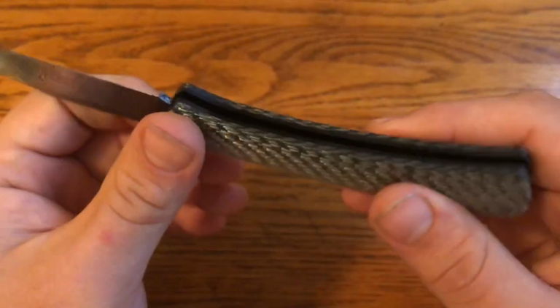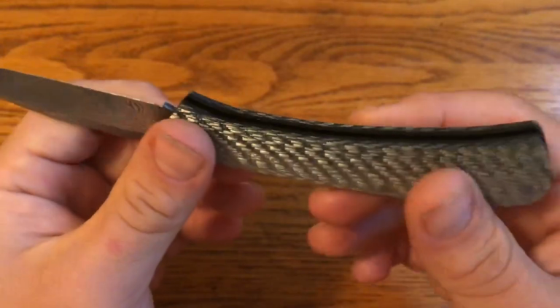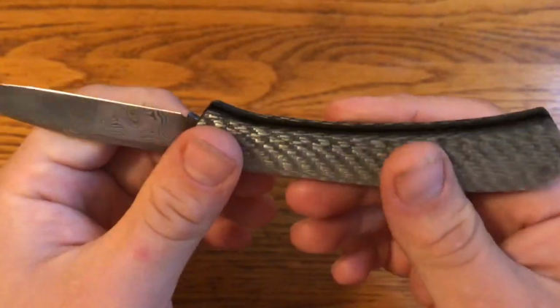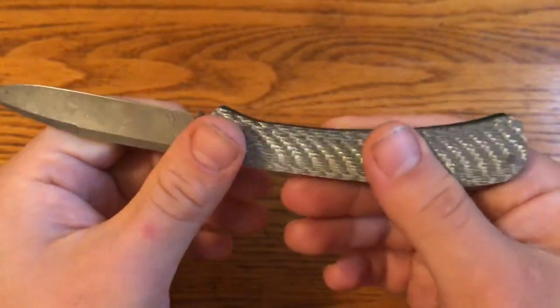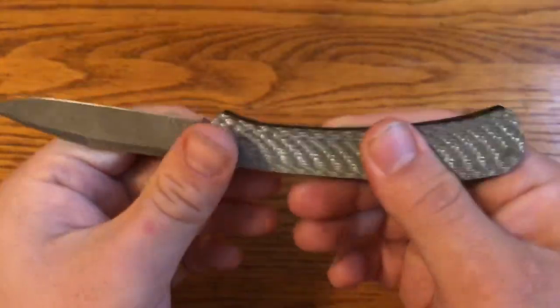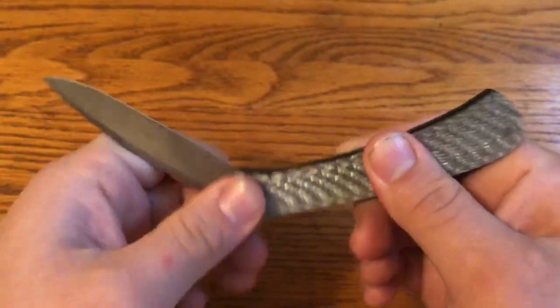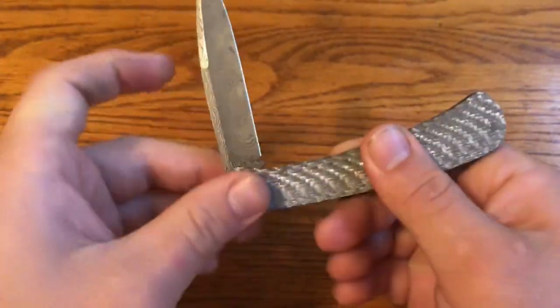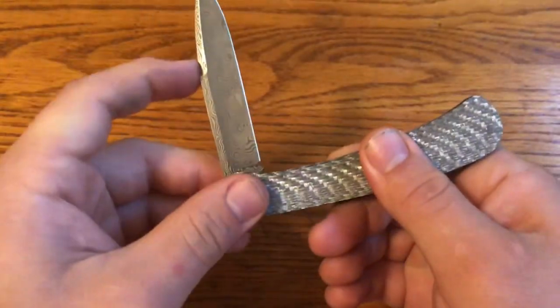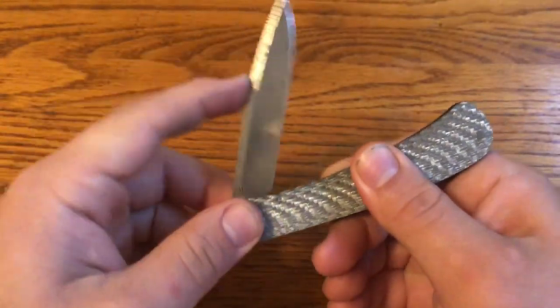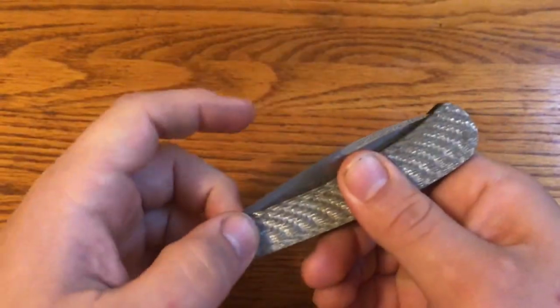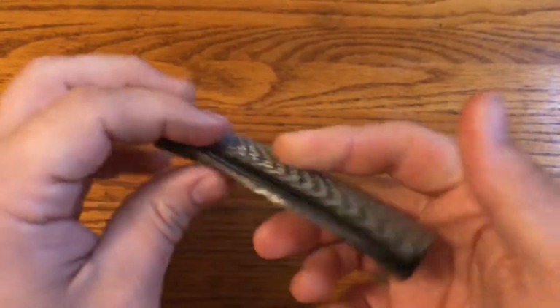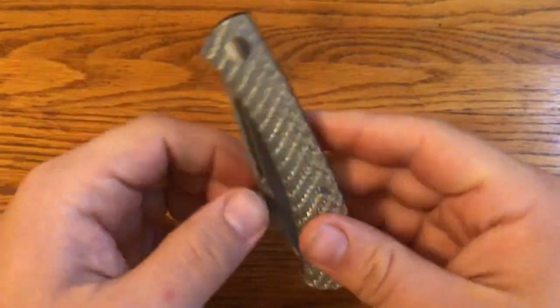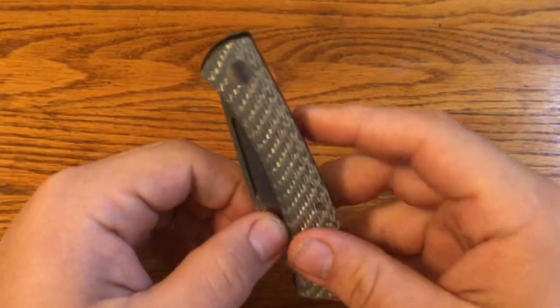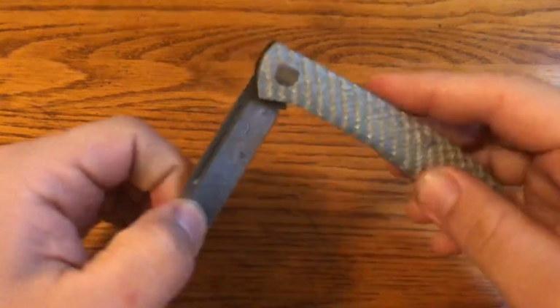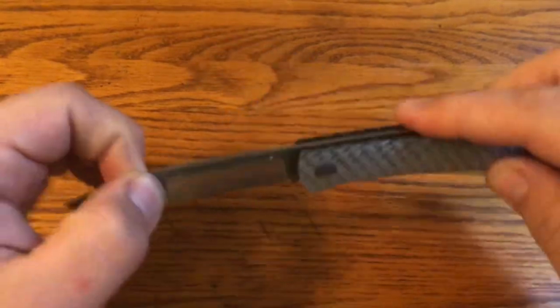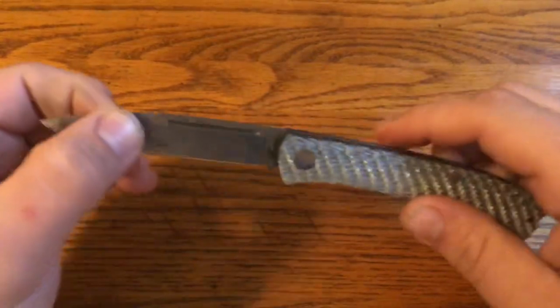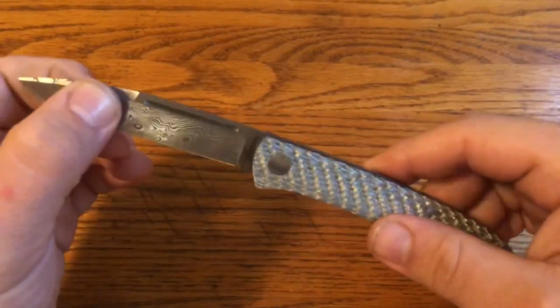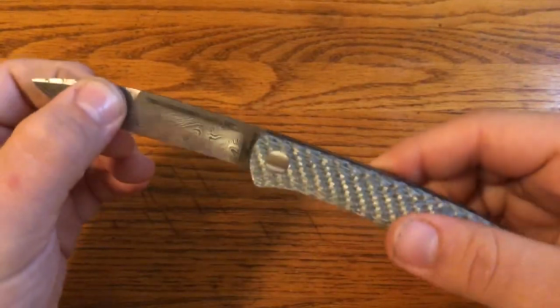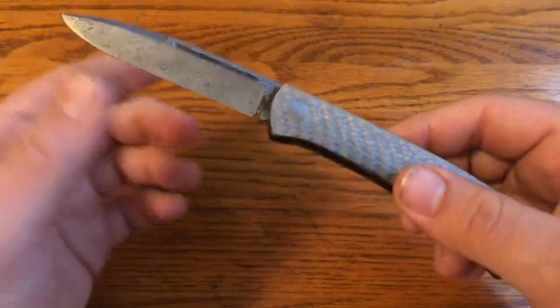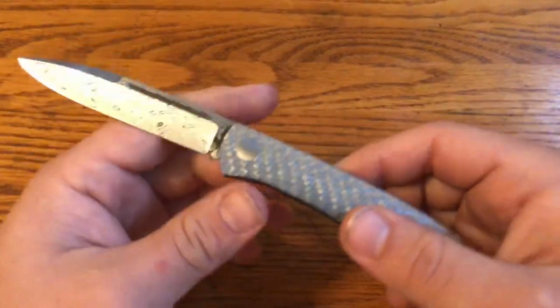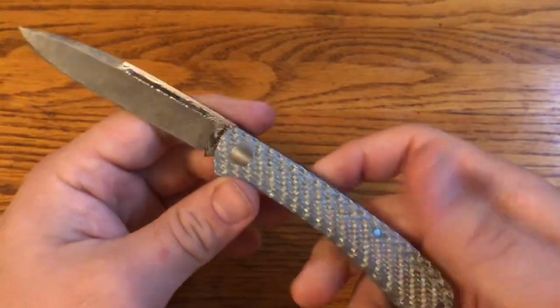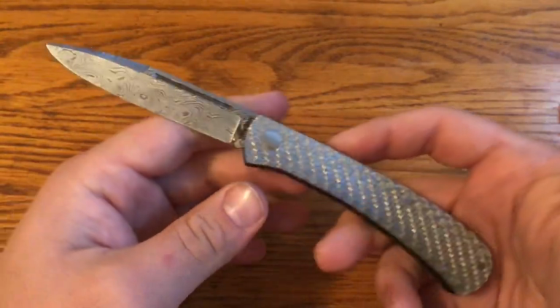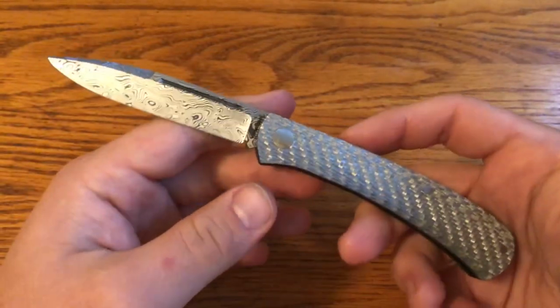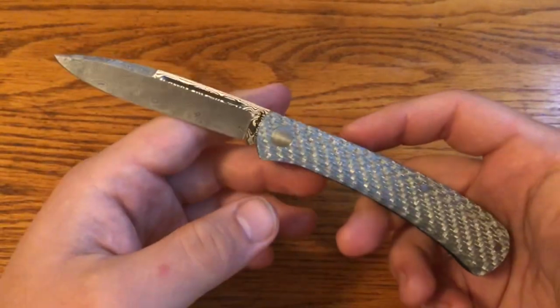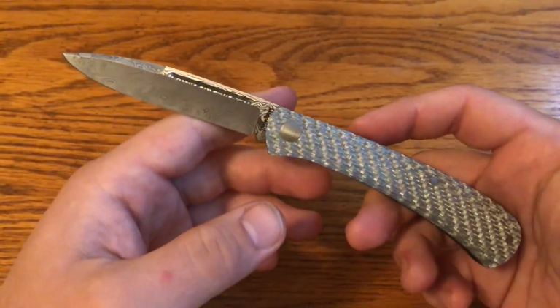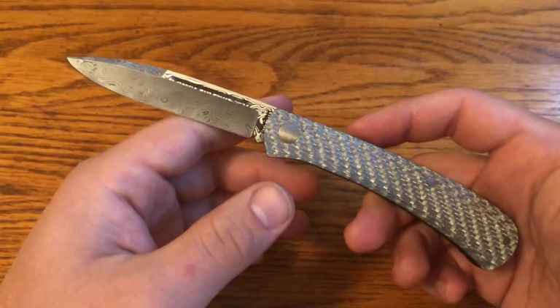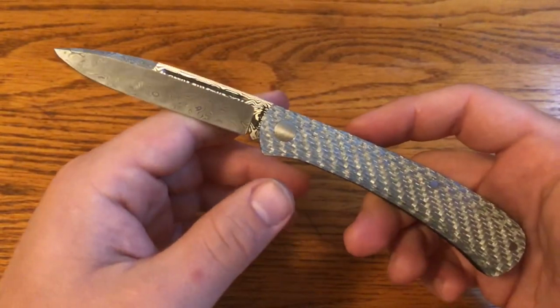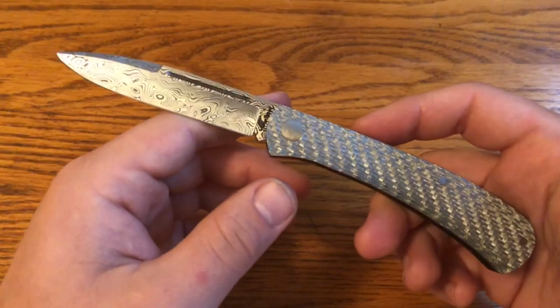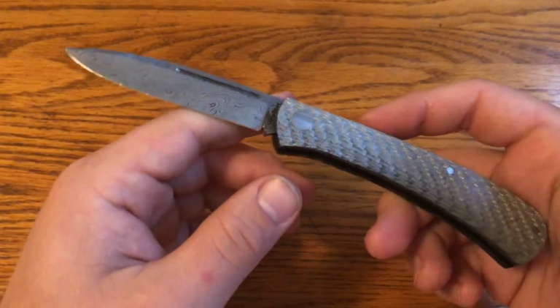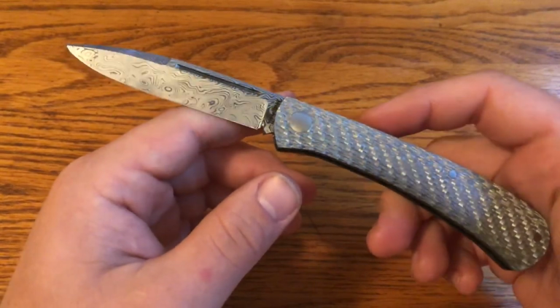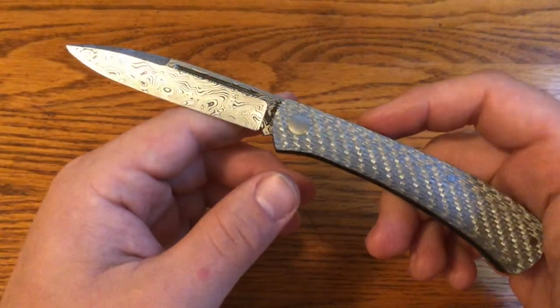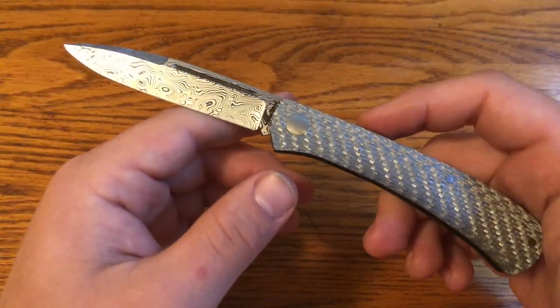It's really well made. You can see it has good snap open and closed, no blade play or anything like that. And just a really unique knife that I'm happy to have gotten from Jeffrey Mitchell.